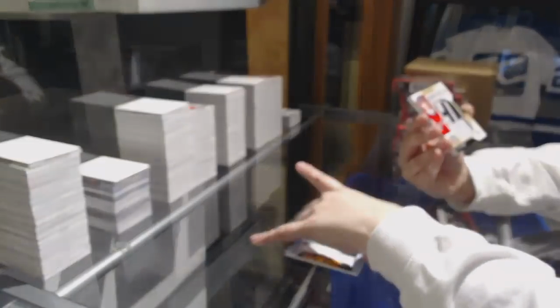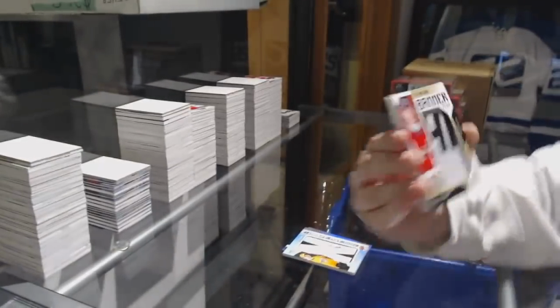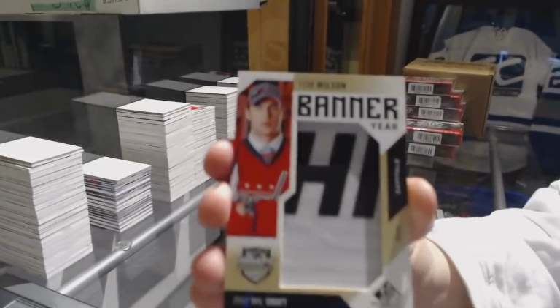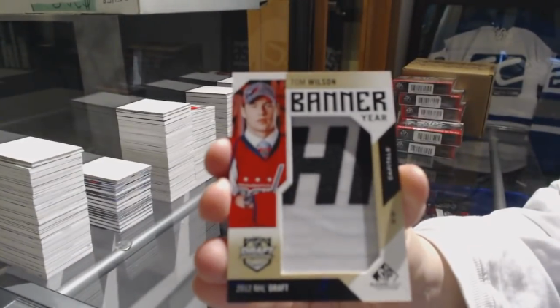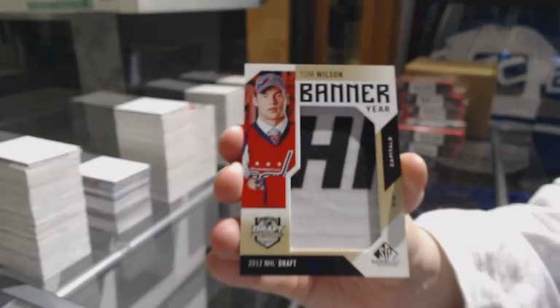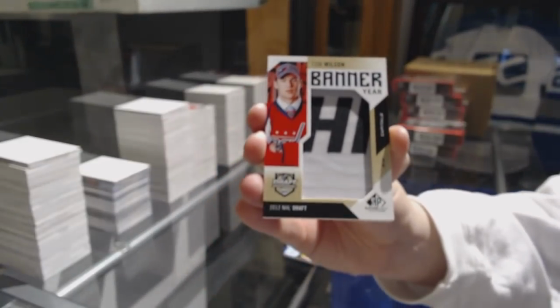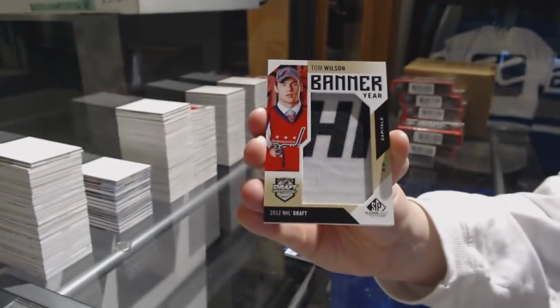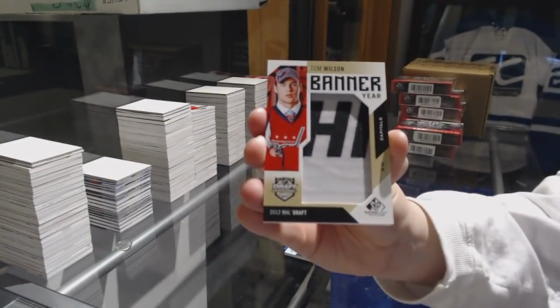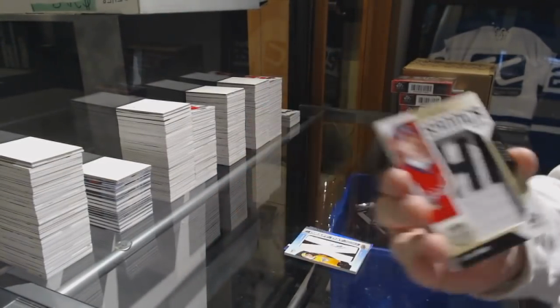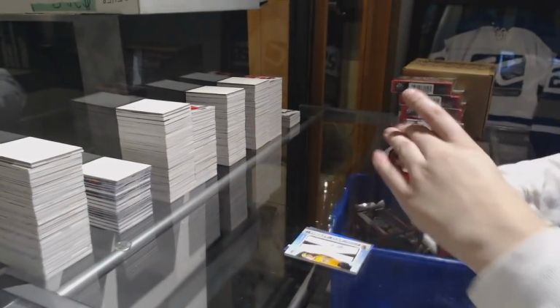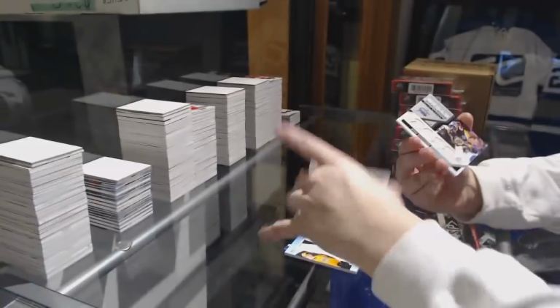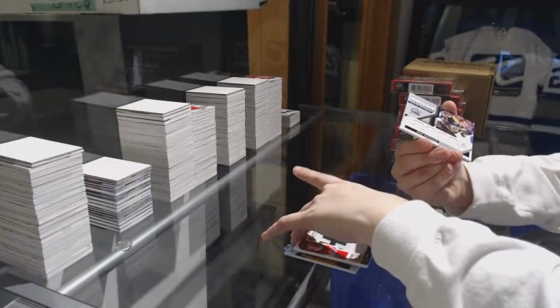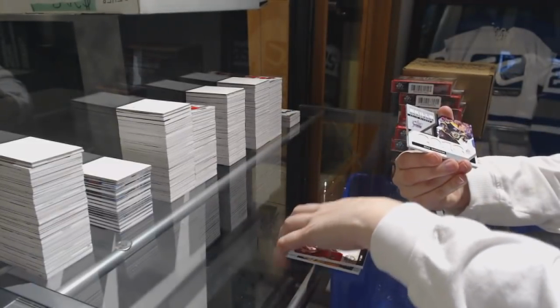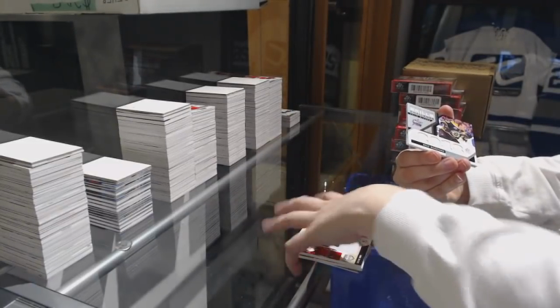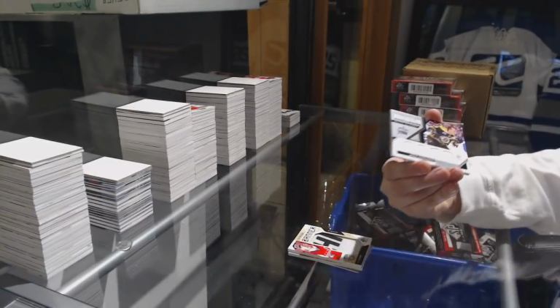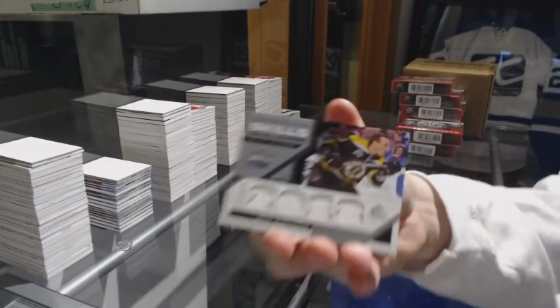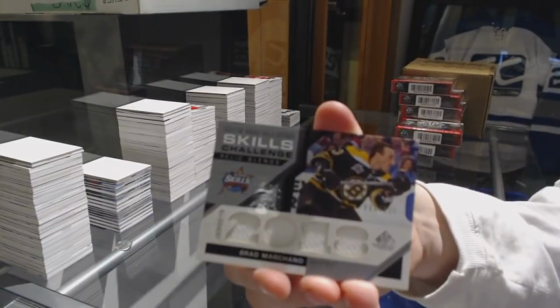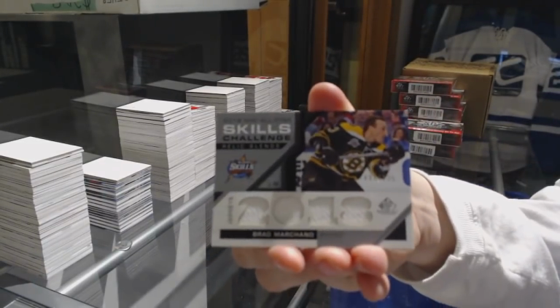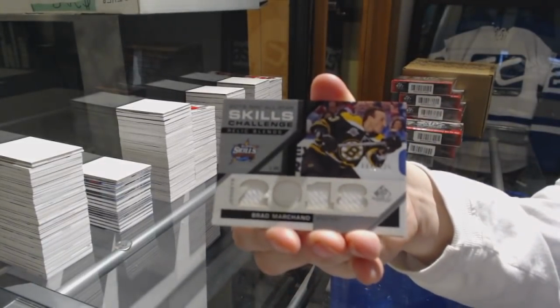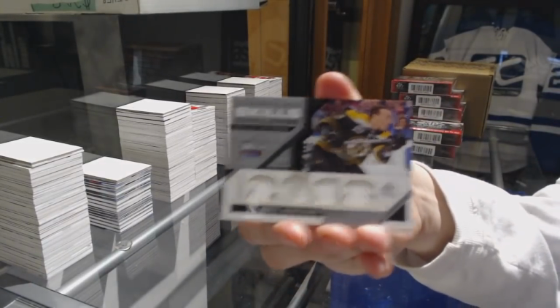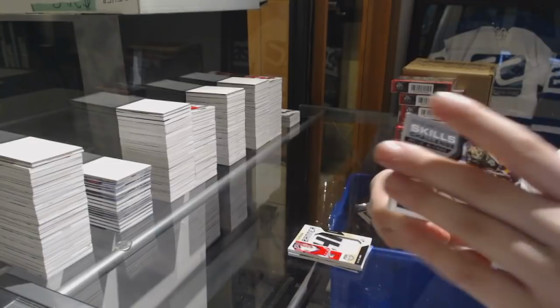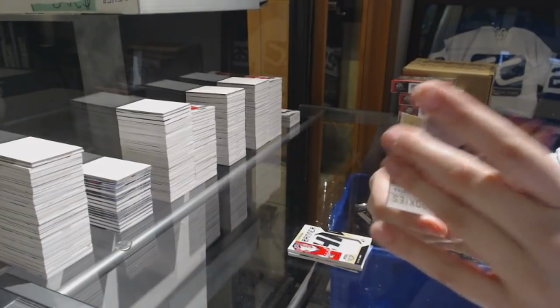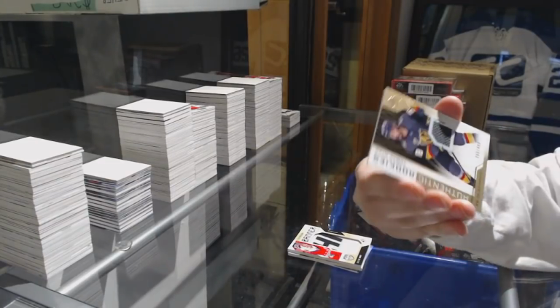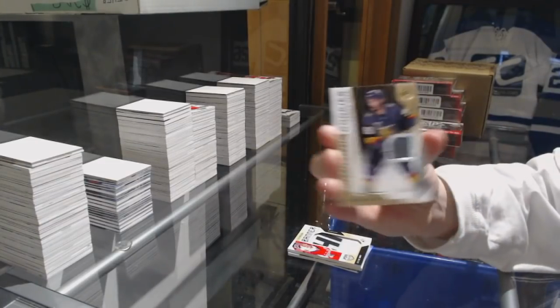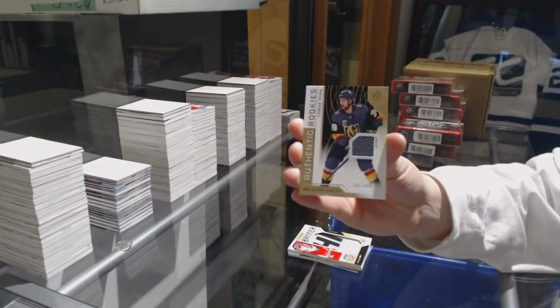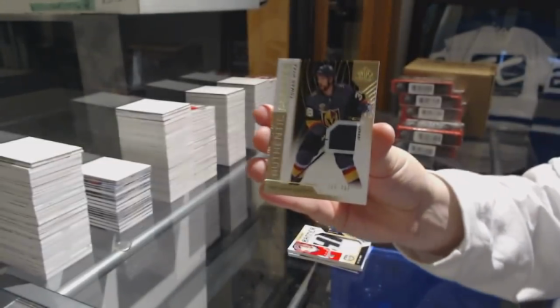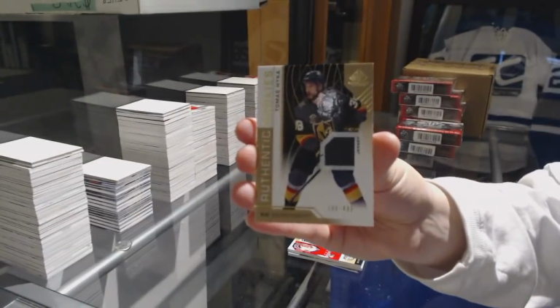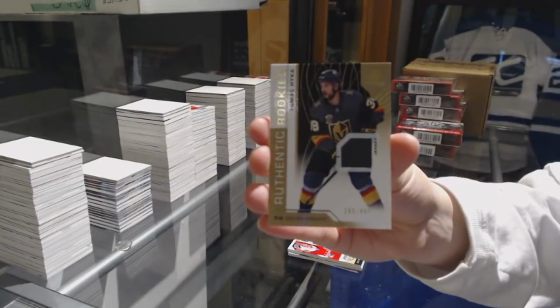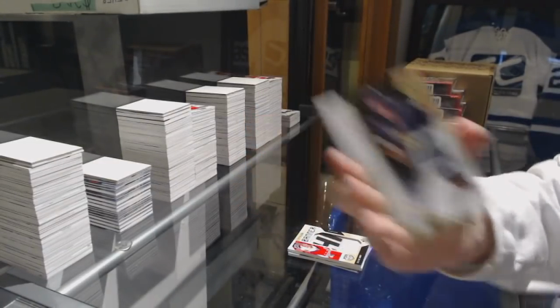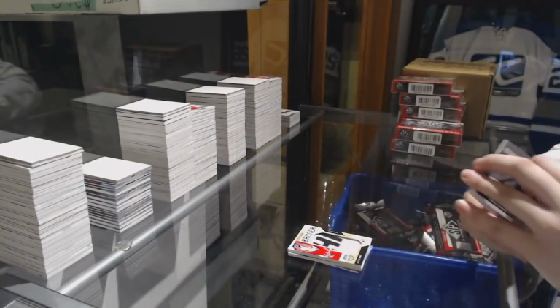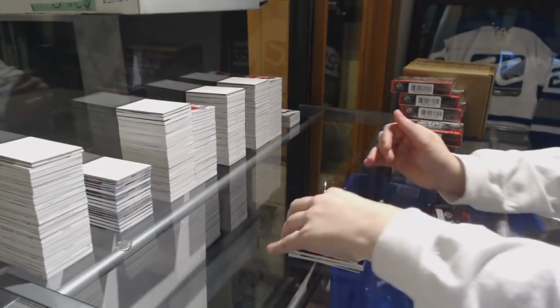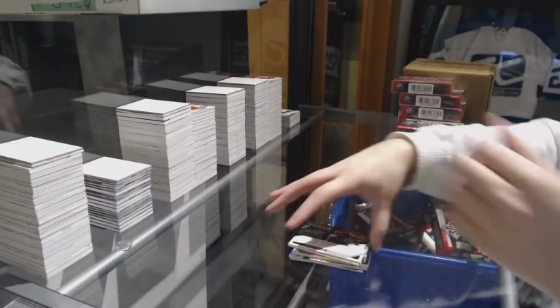Banner here, Tom Wilson for the Washington Capitals. Skills Challenge Relic jersey number 125 for the Bruins, Brad Marchand. And number 4.99, Thomas Hike up for the Vegas Golden Knights.